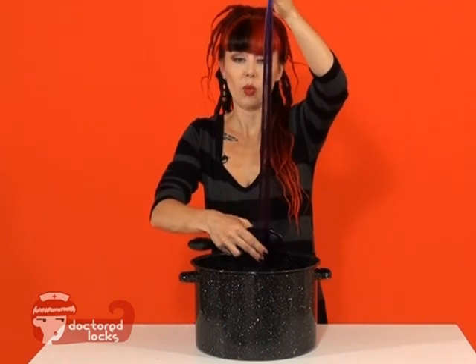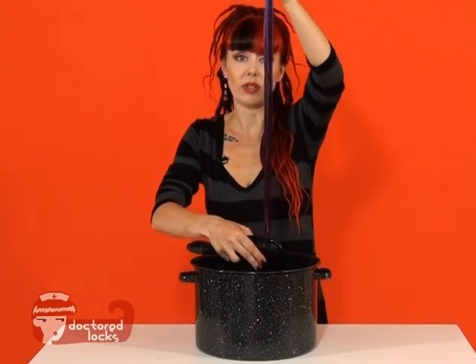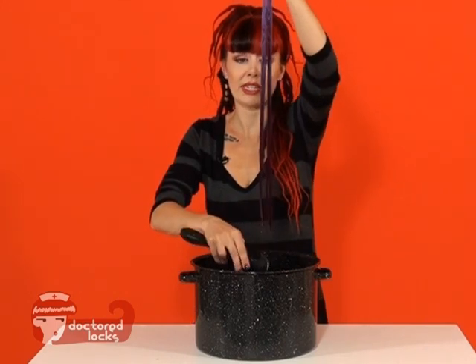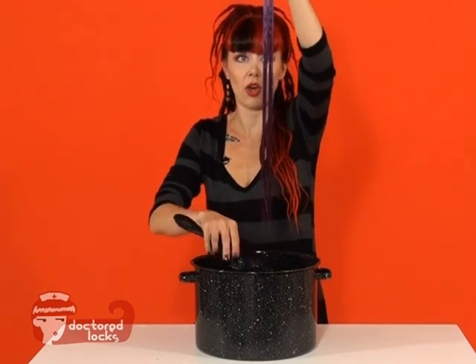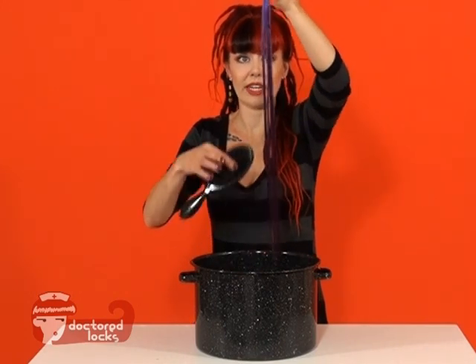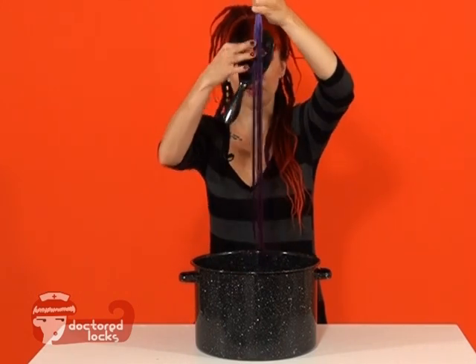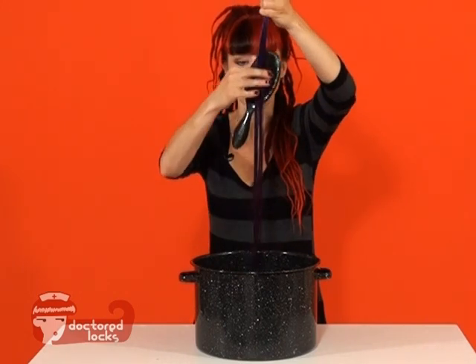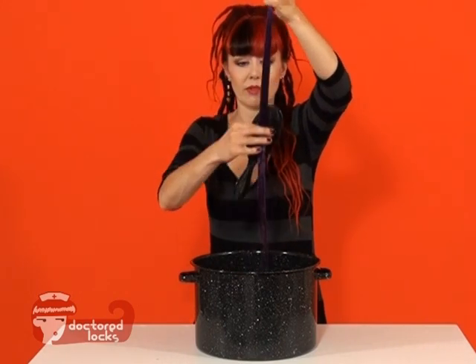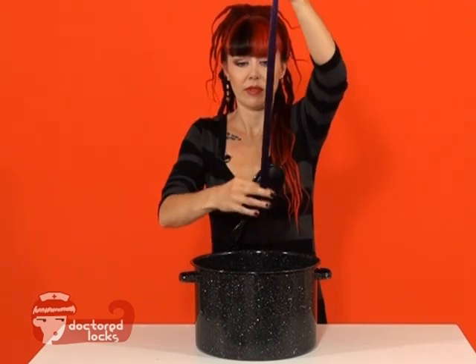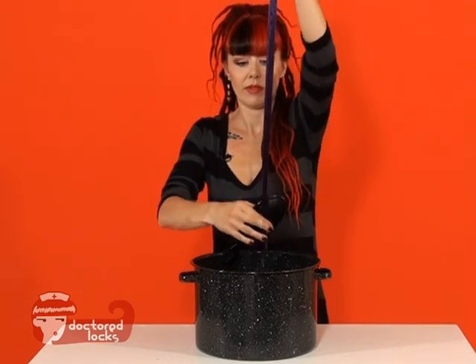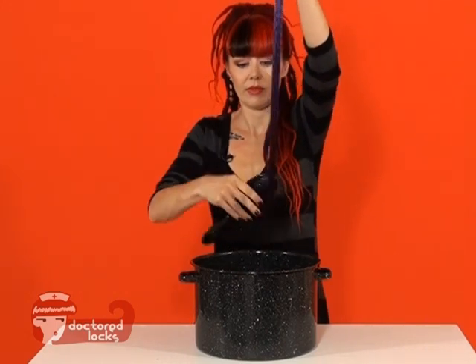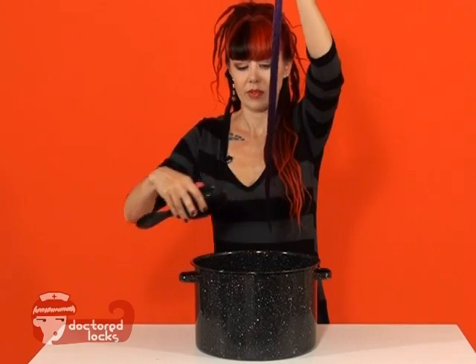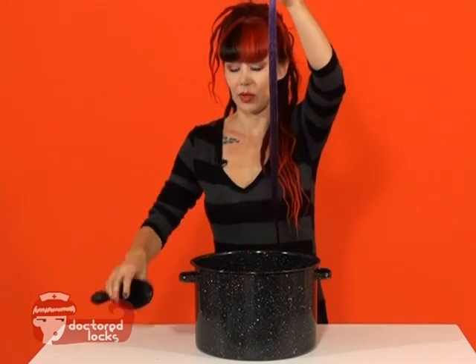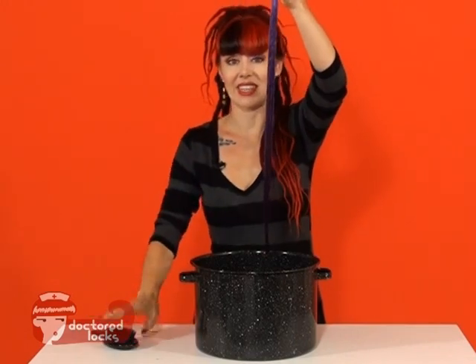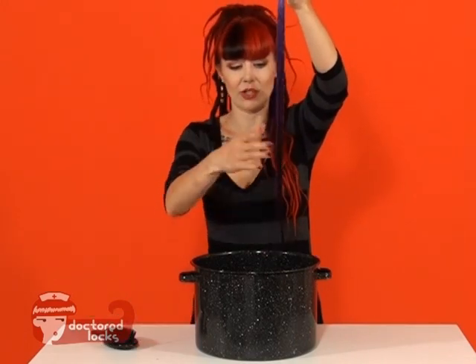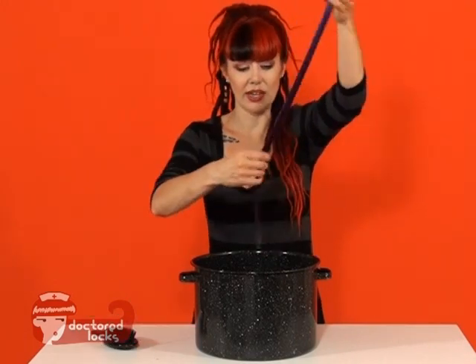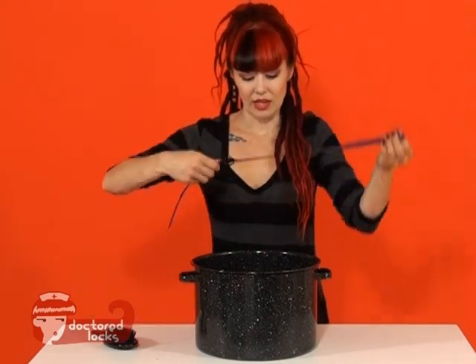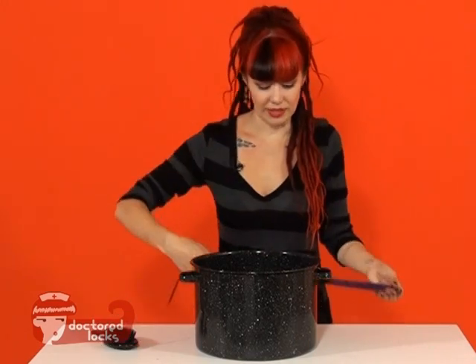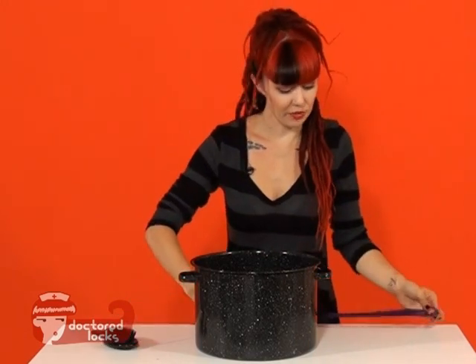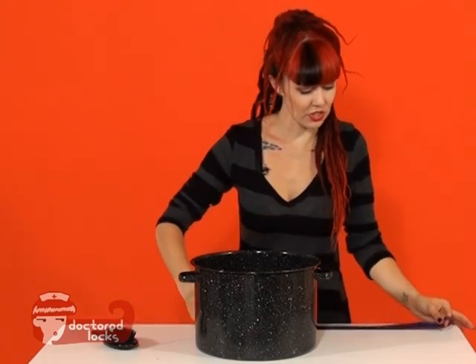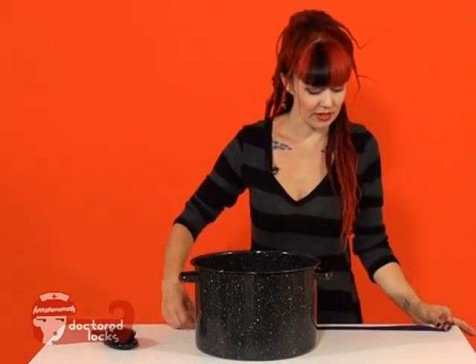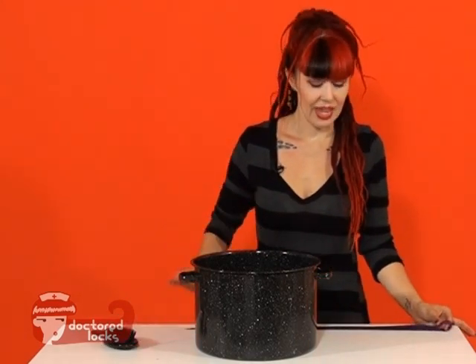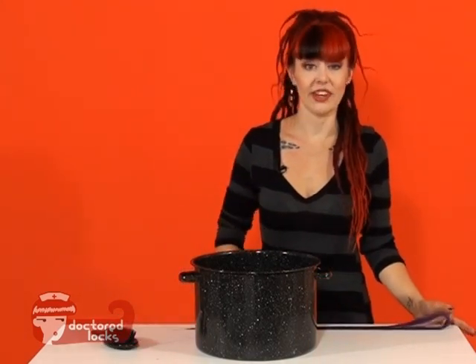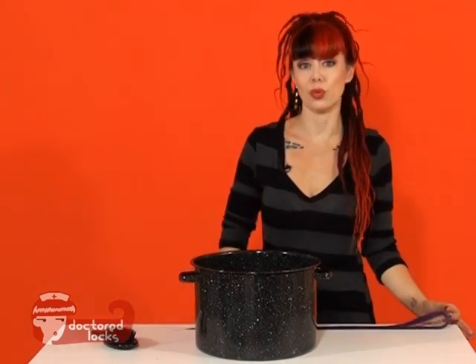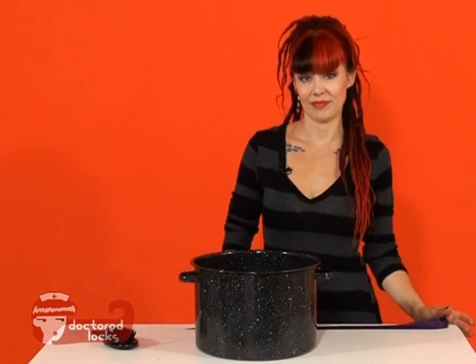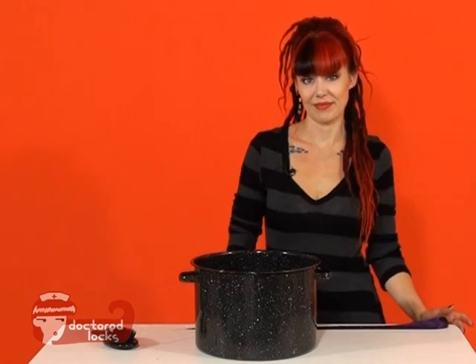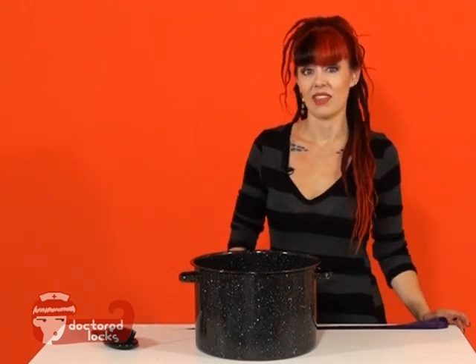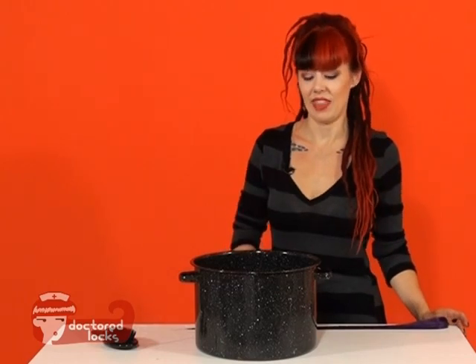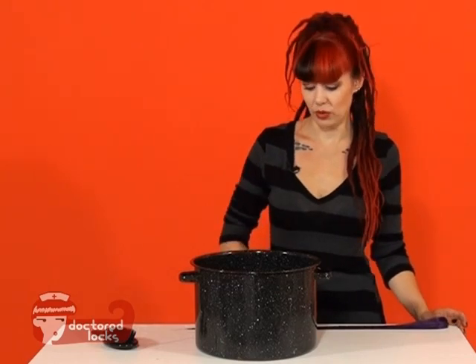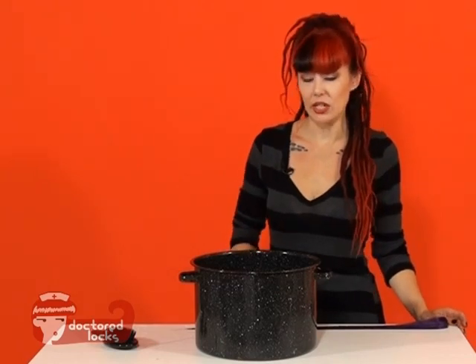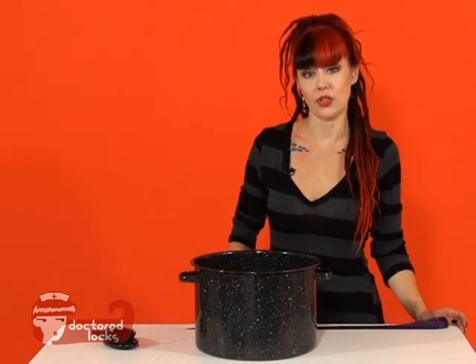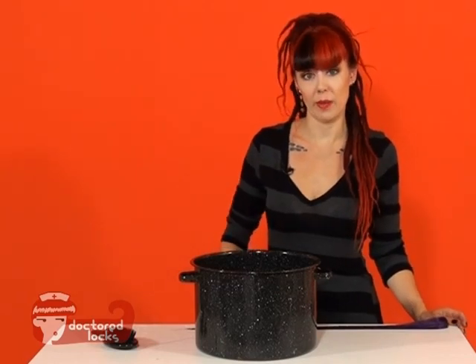Once you can see that all of your kinks have been removed, we're going to set this to the side and lay it perfectly straight and let it cool. And that will complete your straightened fiber.